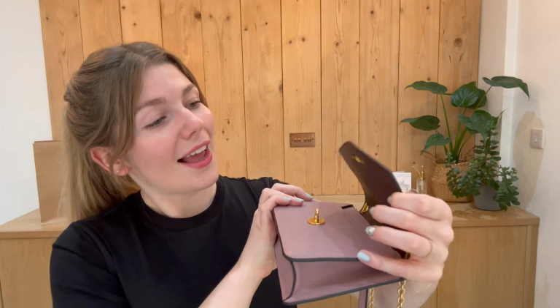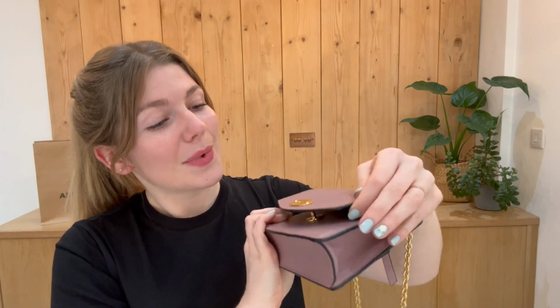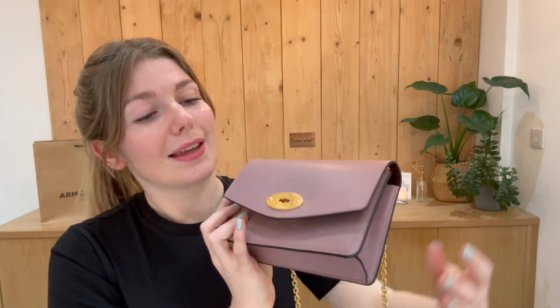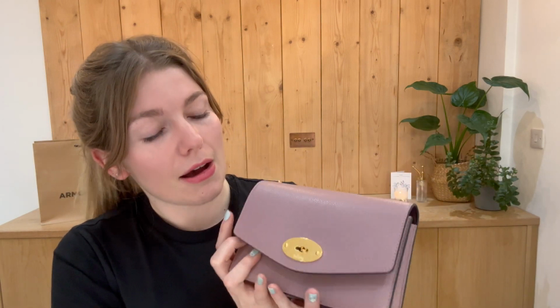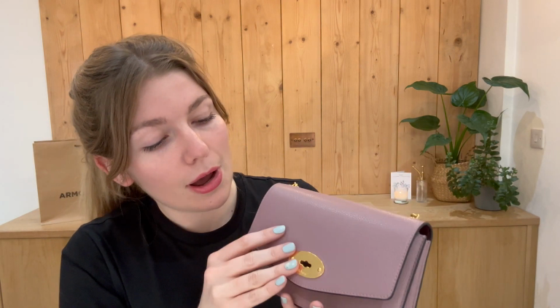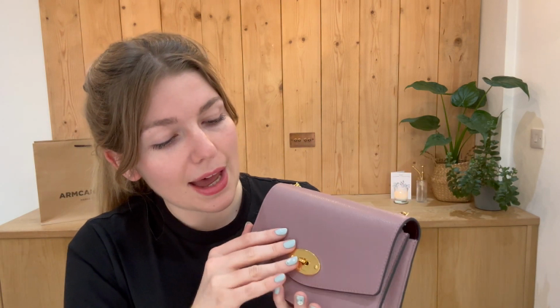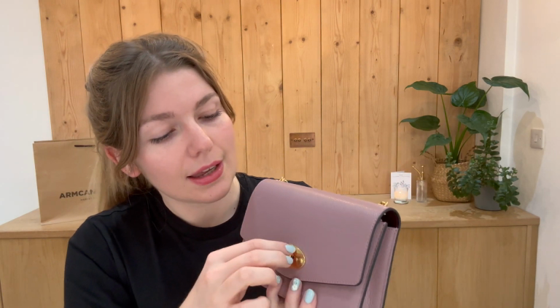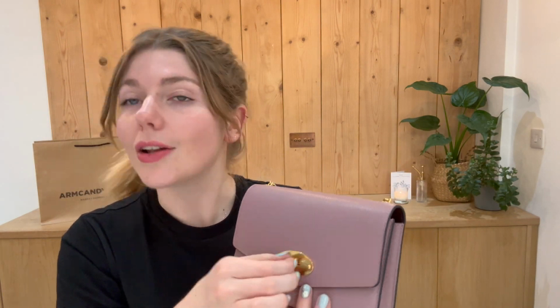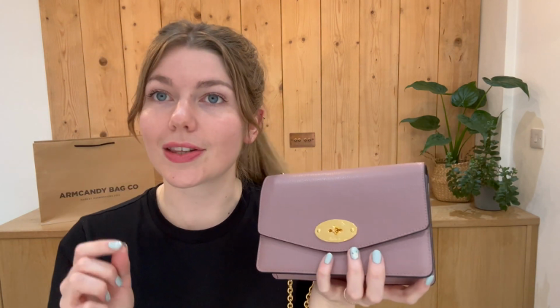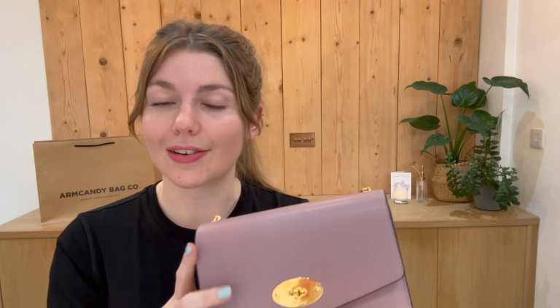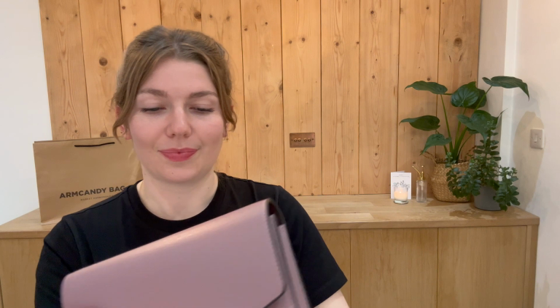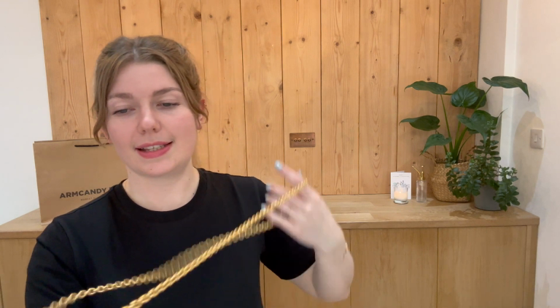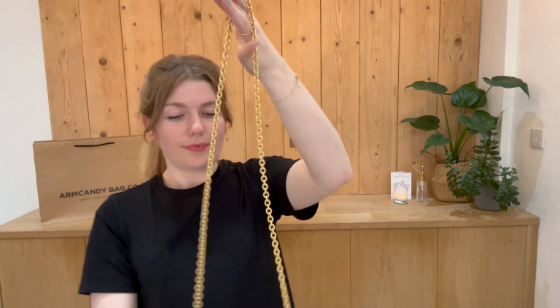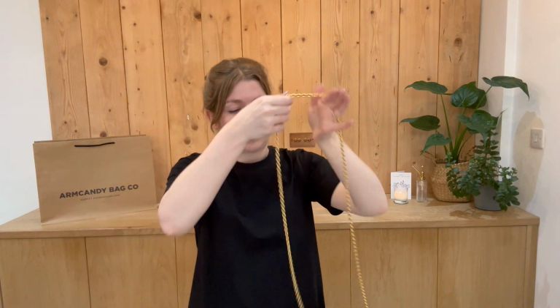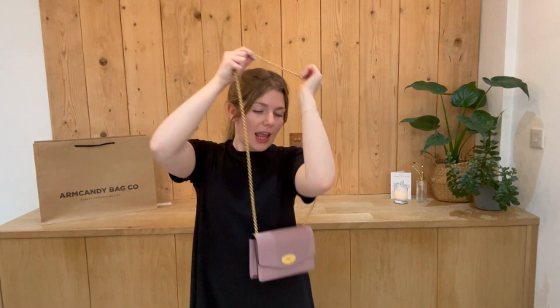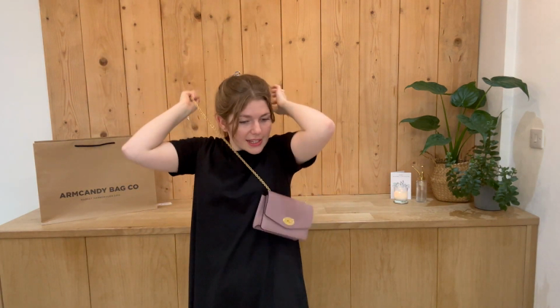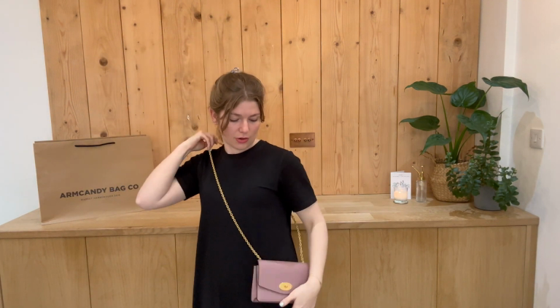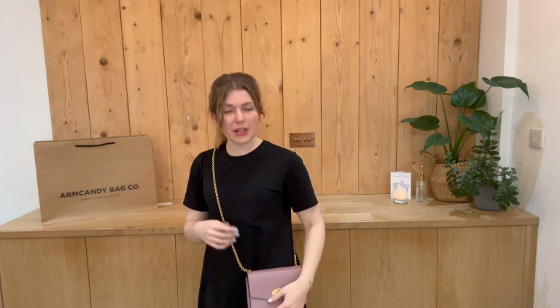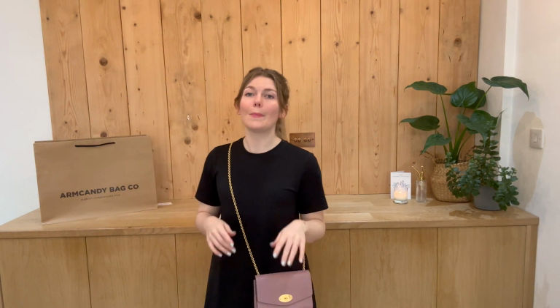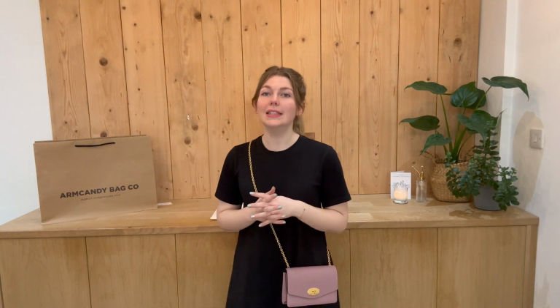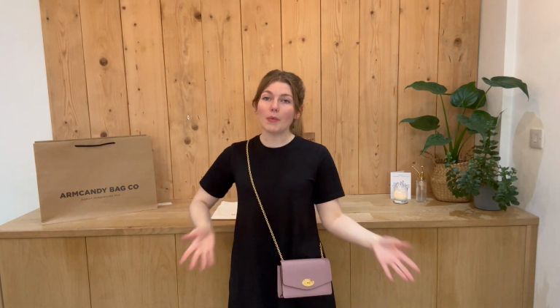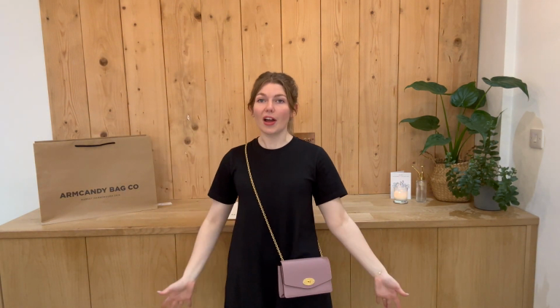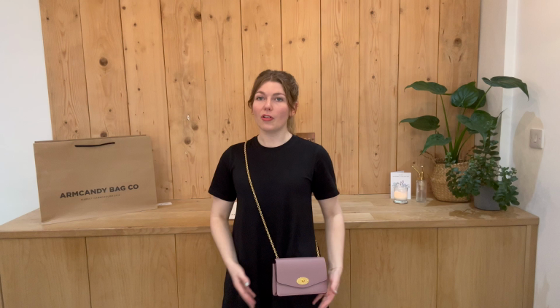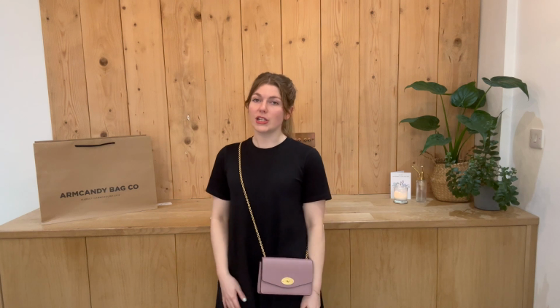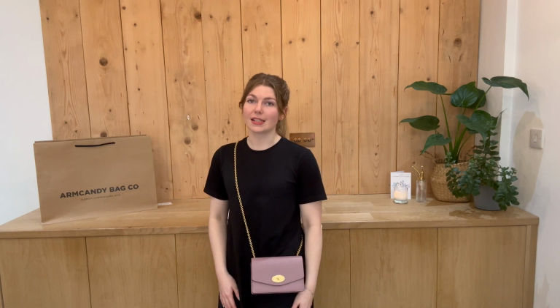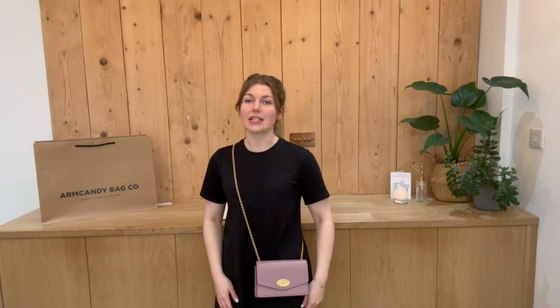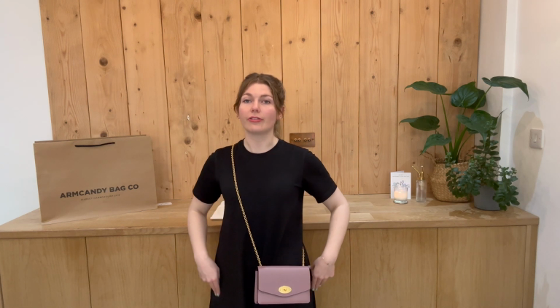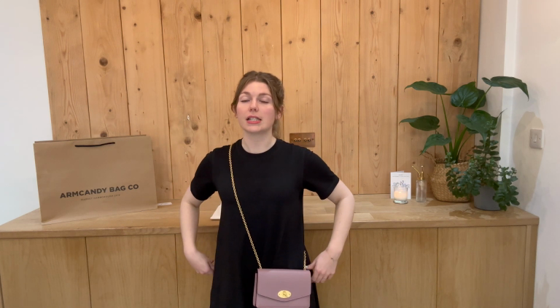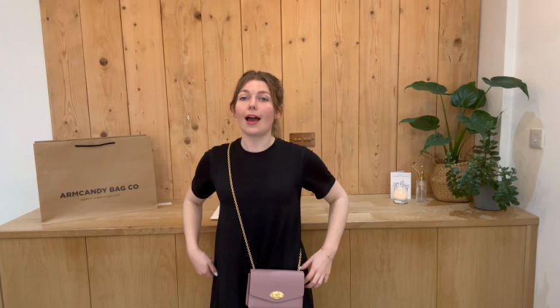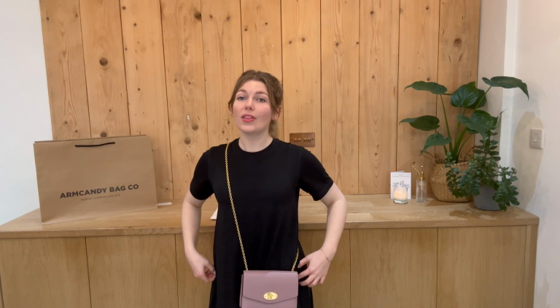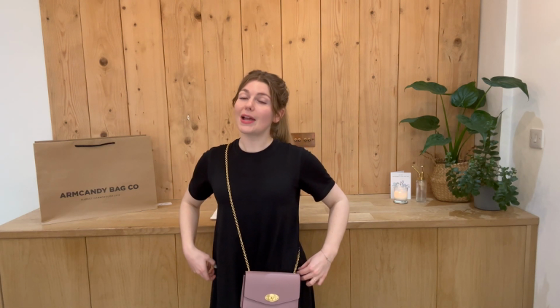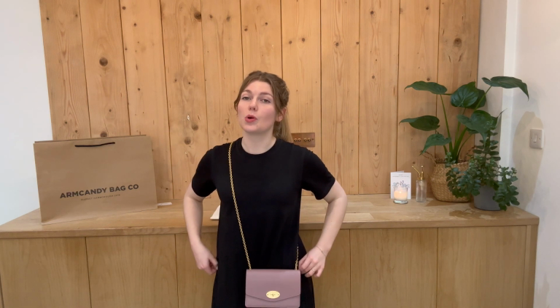I'll come back and show you the sizing. Here it is as a crossbody on me — I'm about five foot four and a UK size eight for reference.